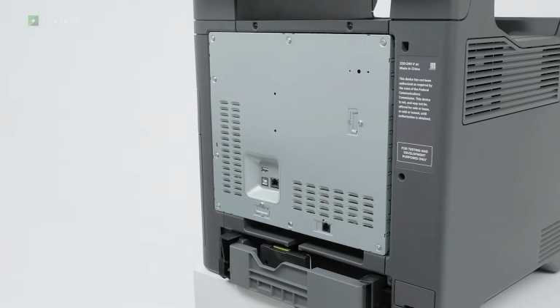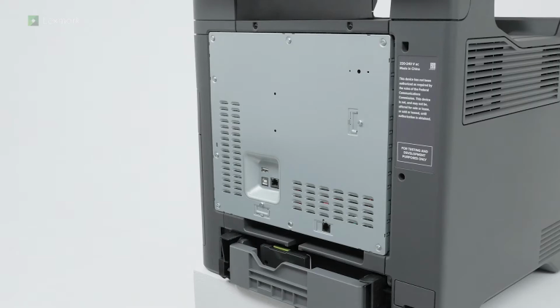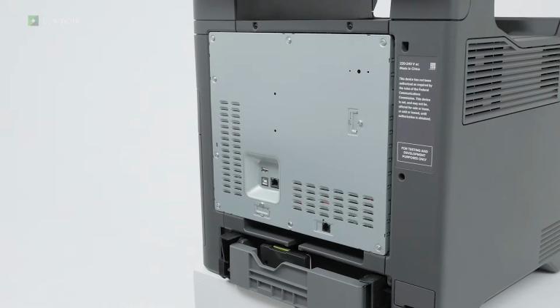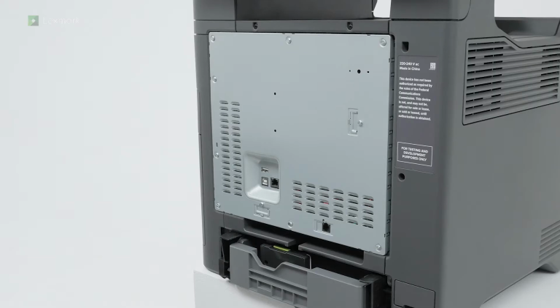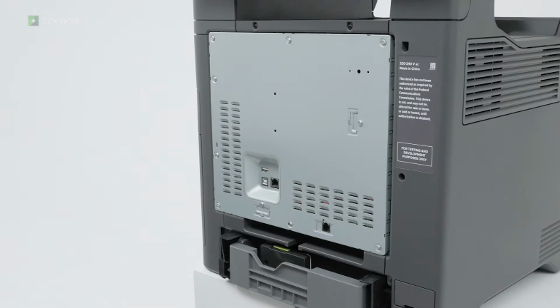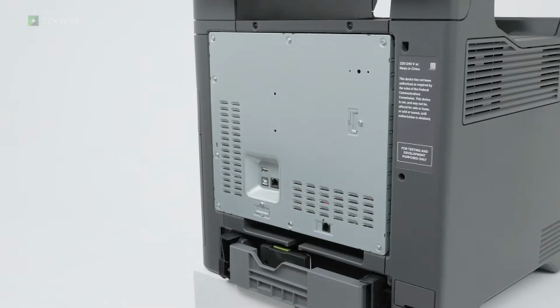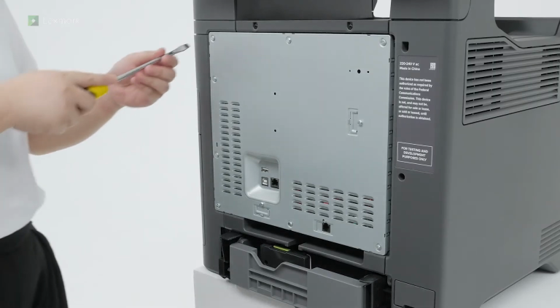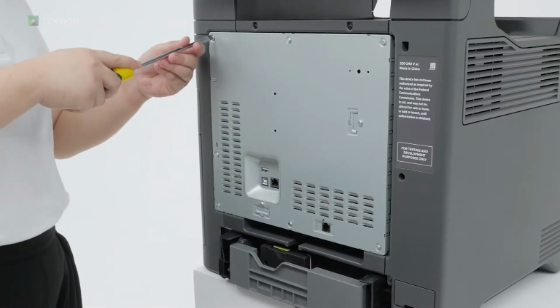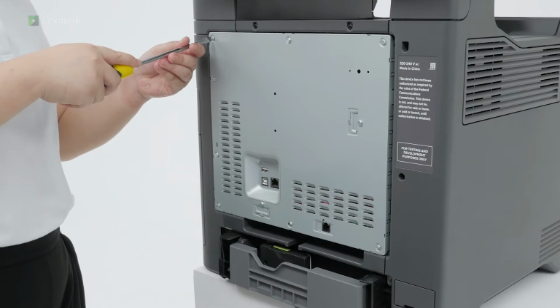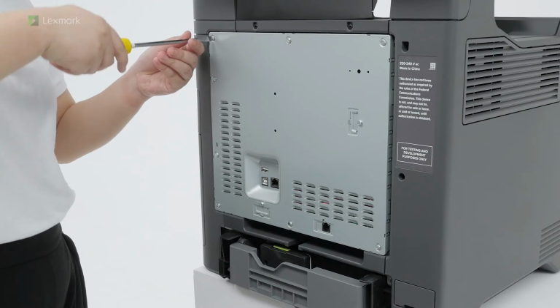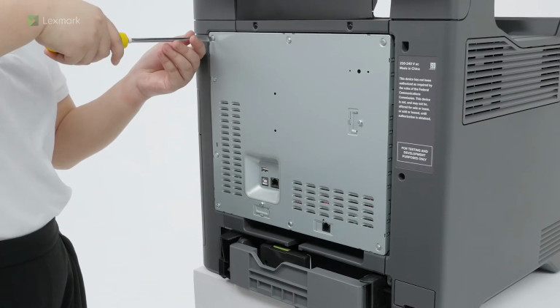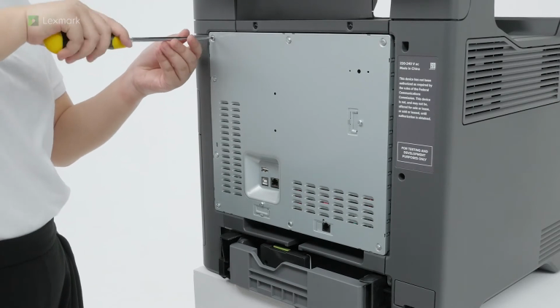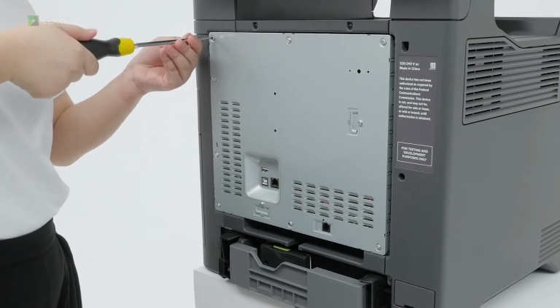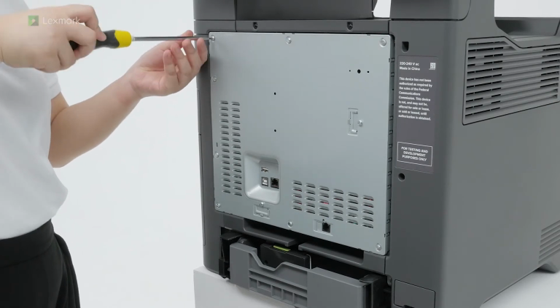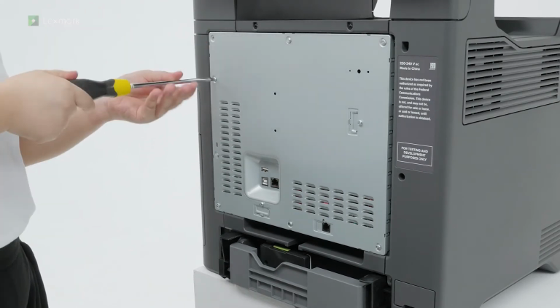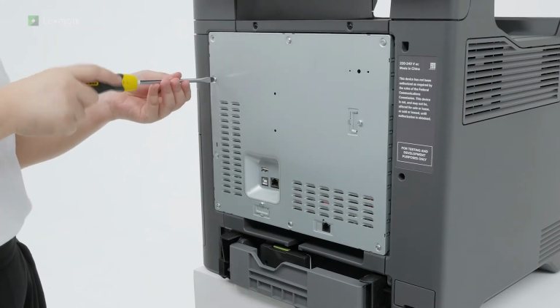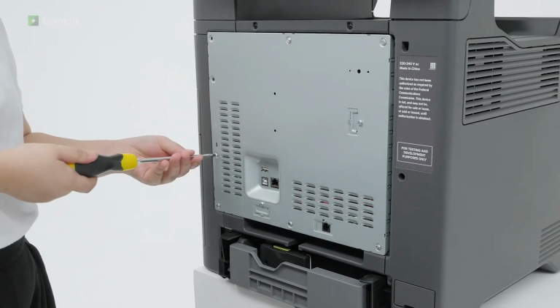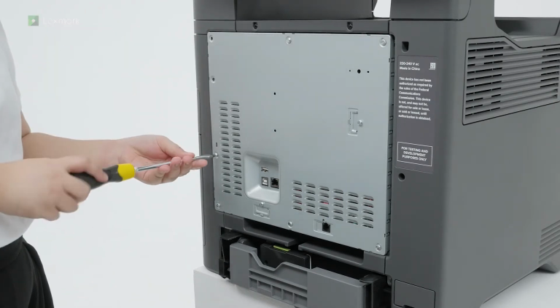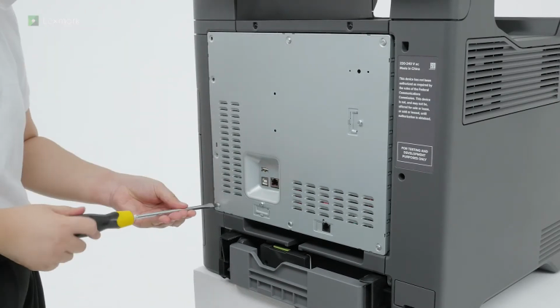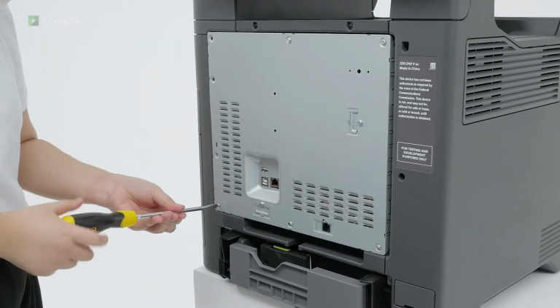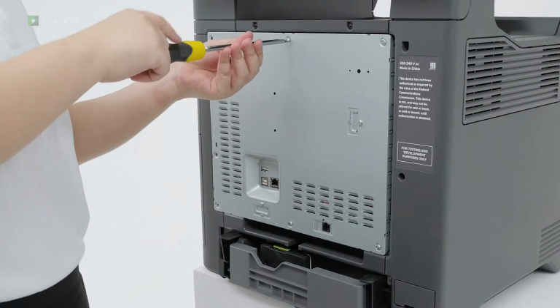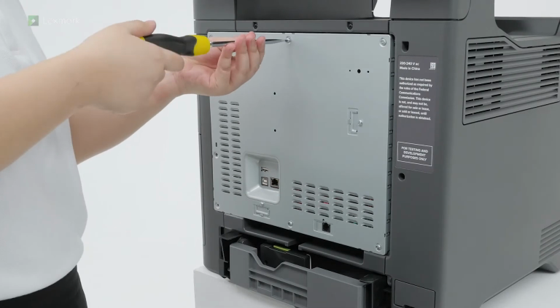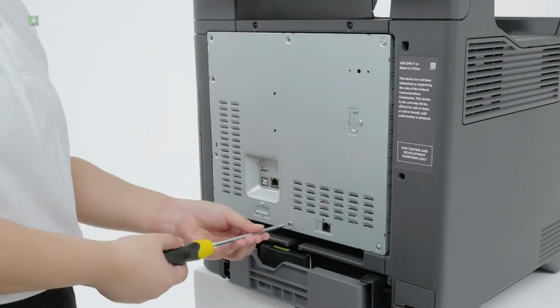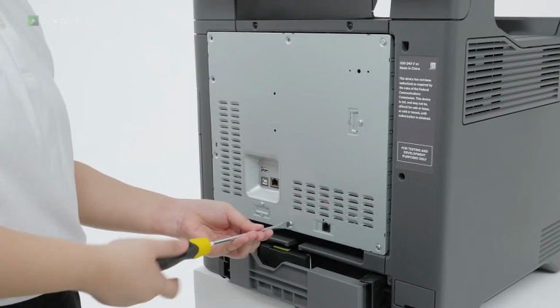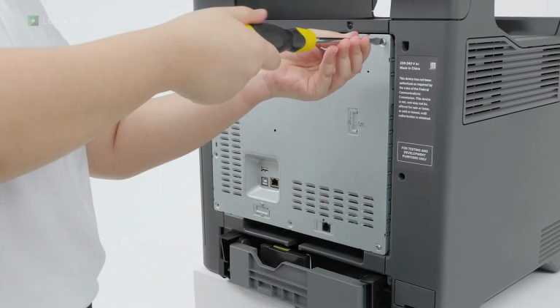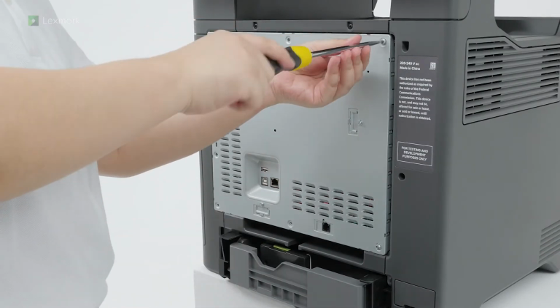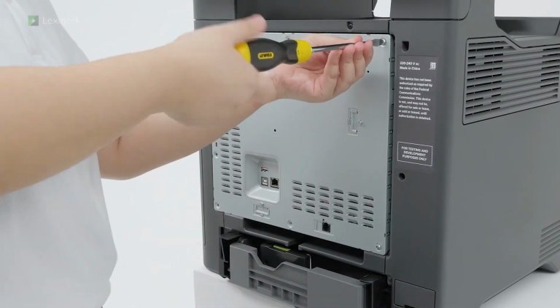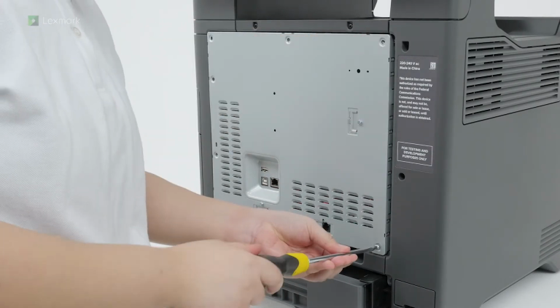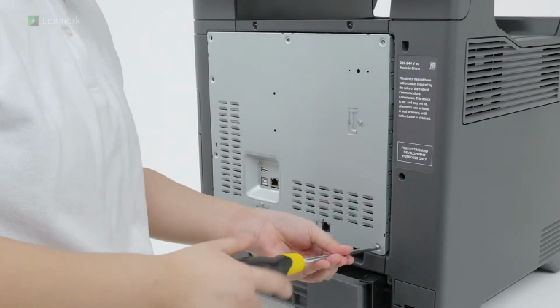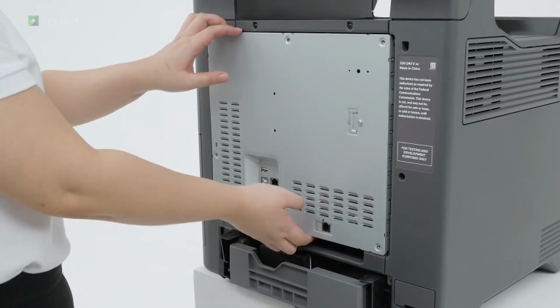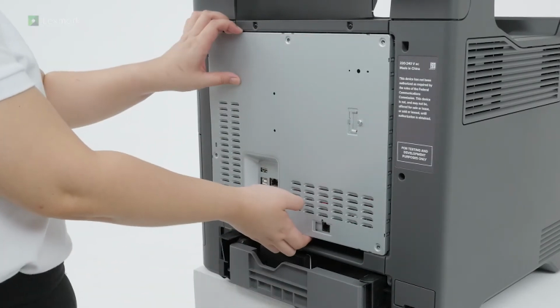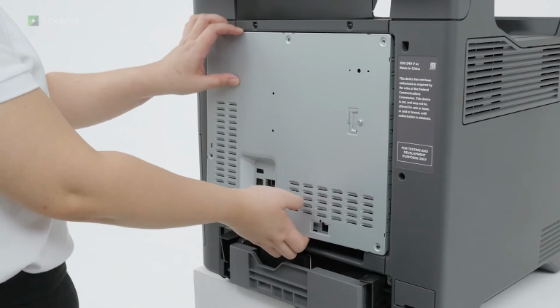Using a flat head screwdriver, remove the screws from the controller board shield, and then remove the shield.